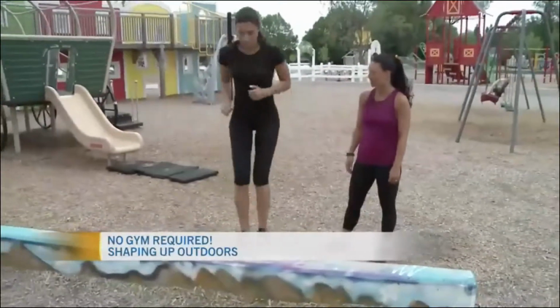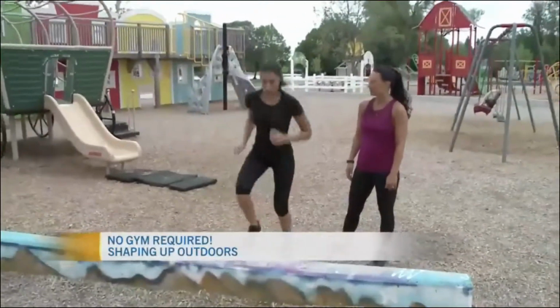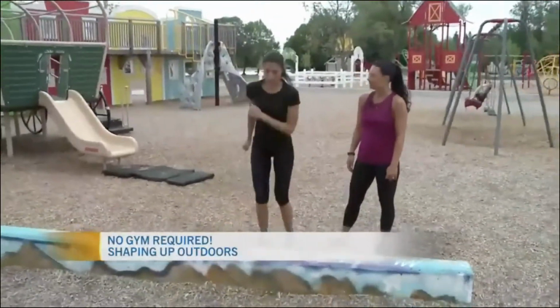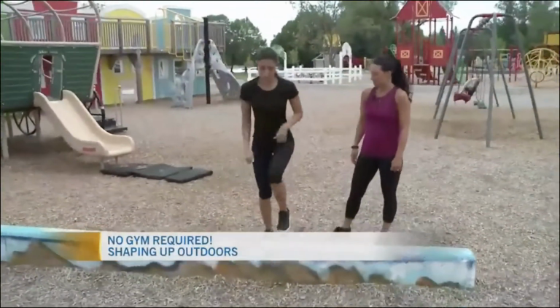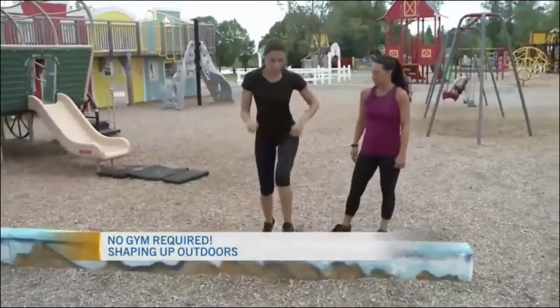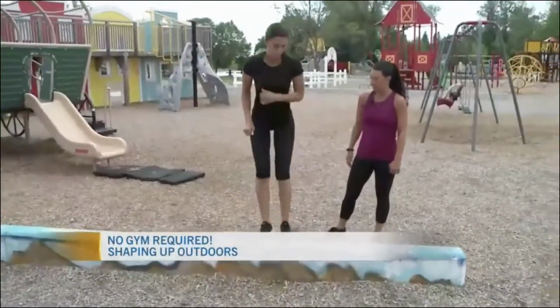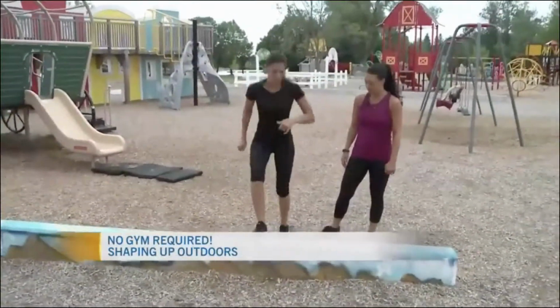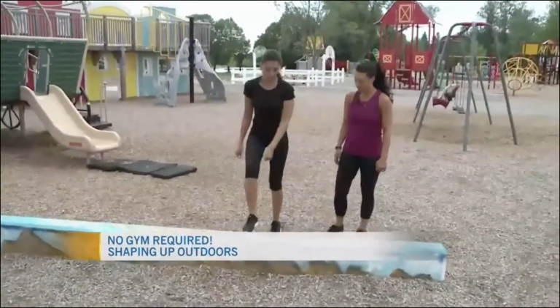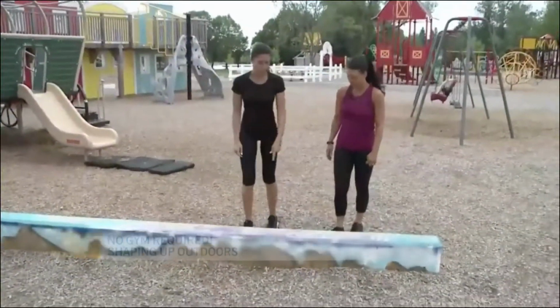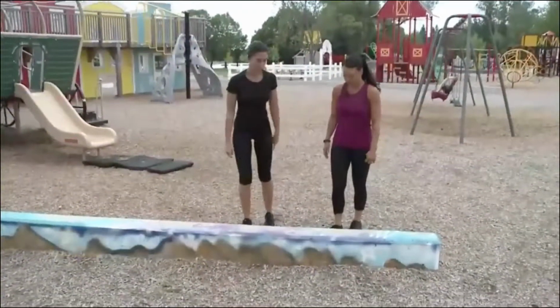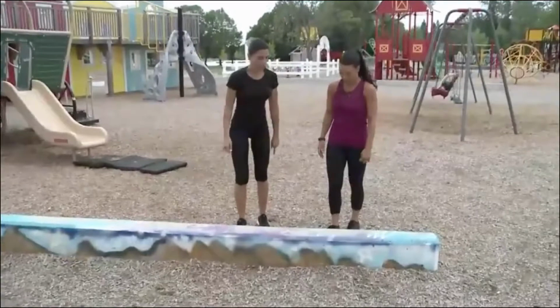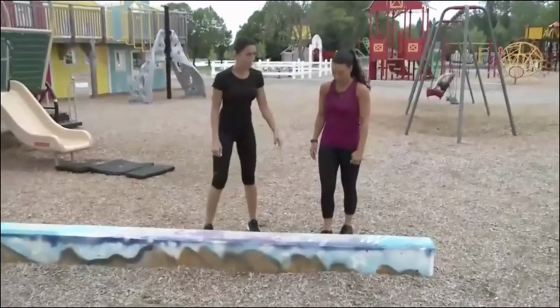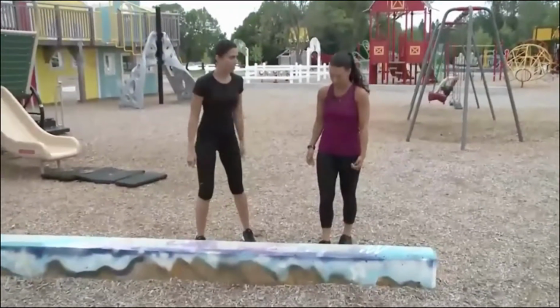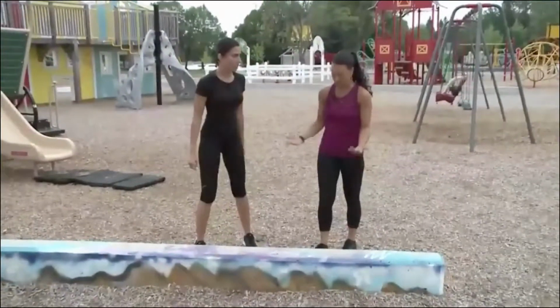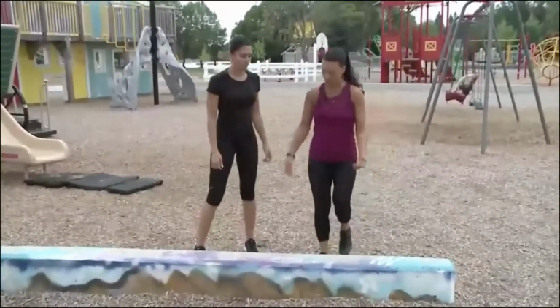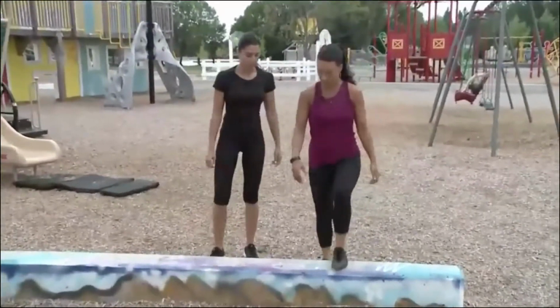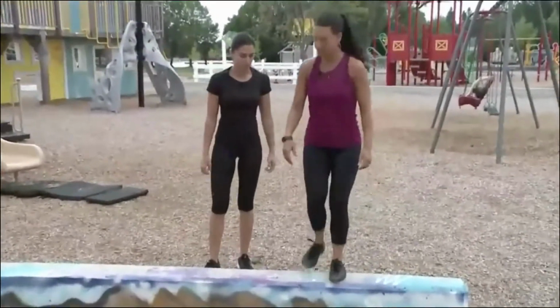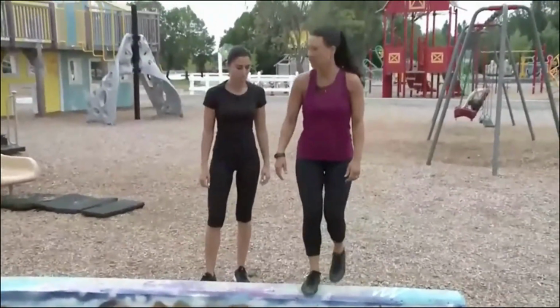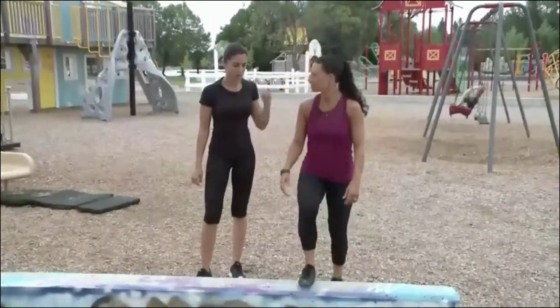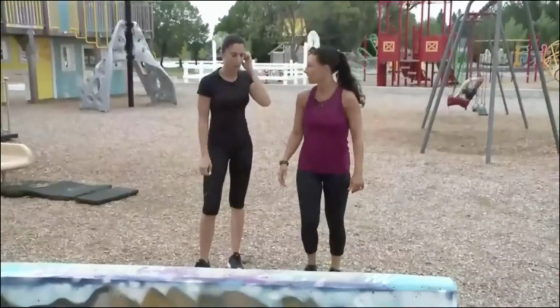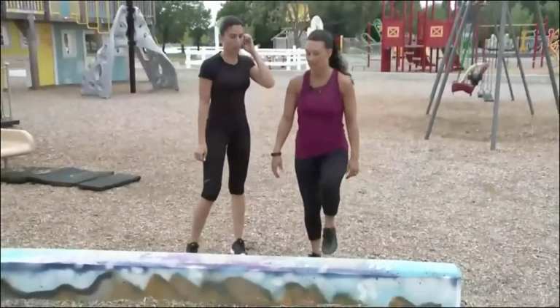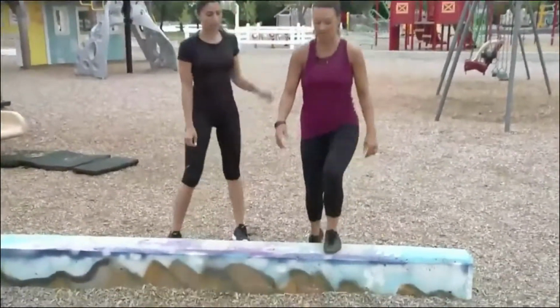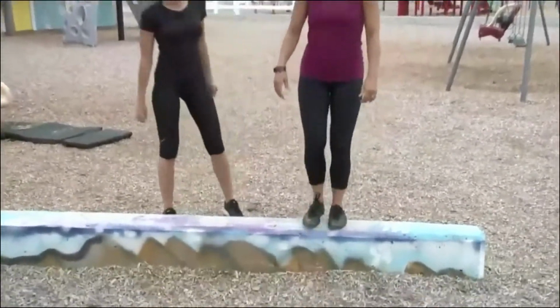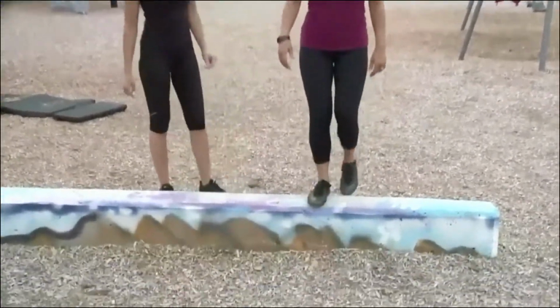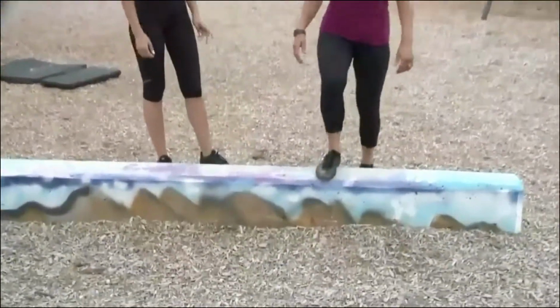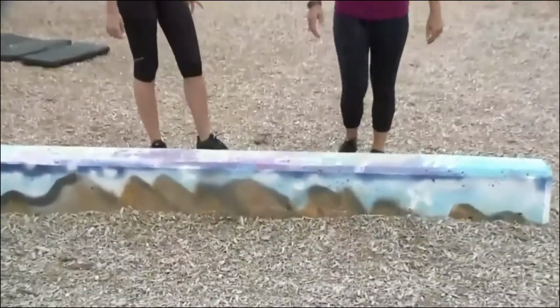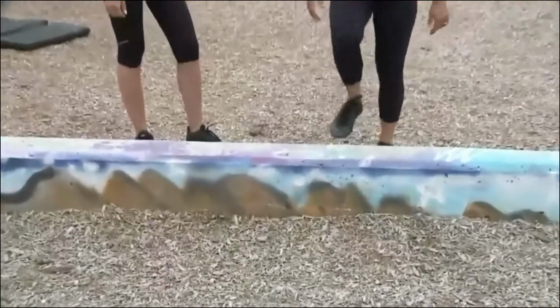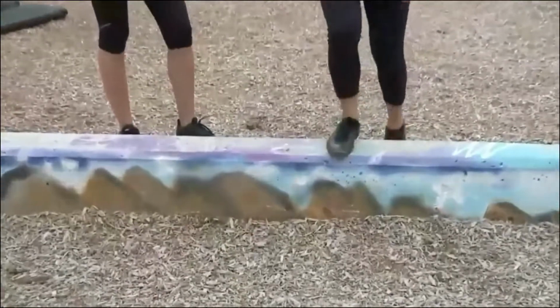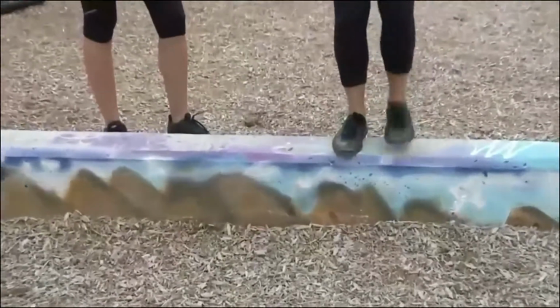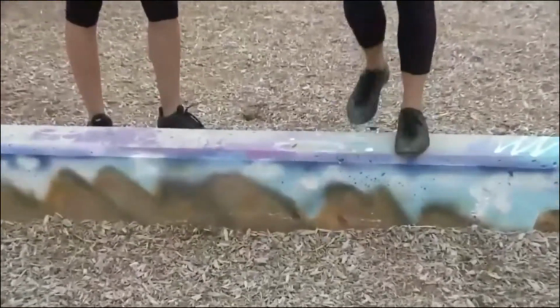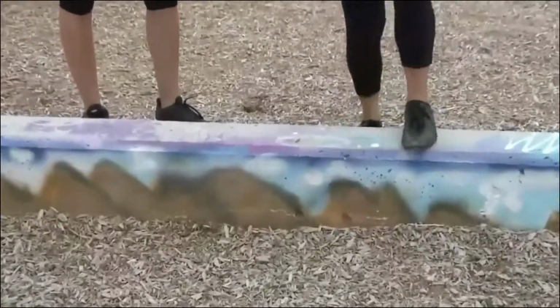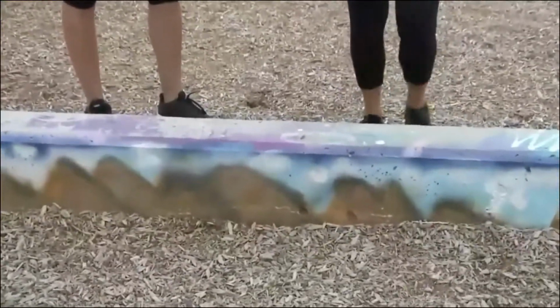For a lower-intensity alternate, just go slower — step, step, step, step. And you could alternate which foot goes first.